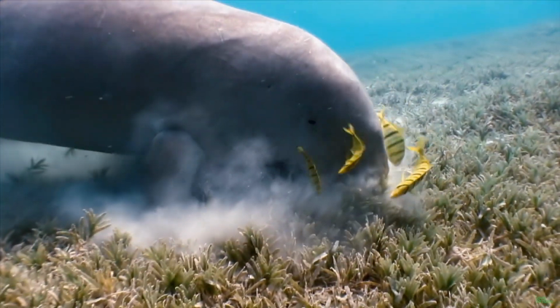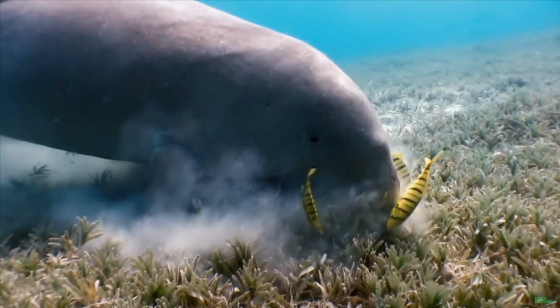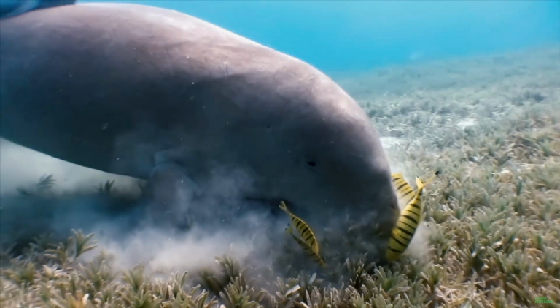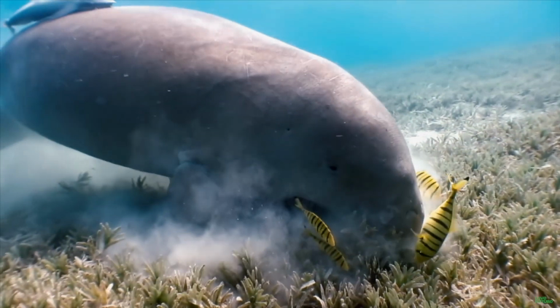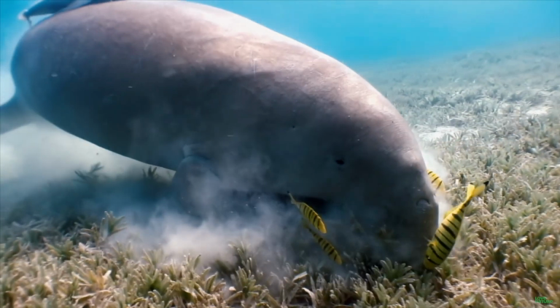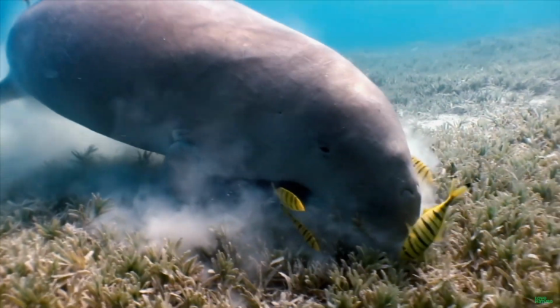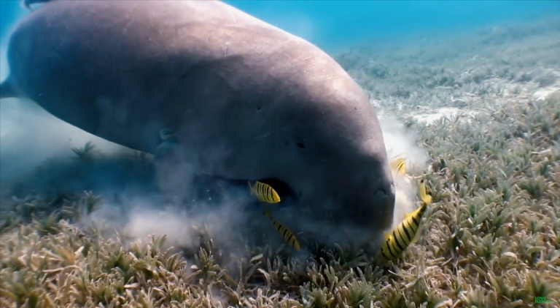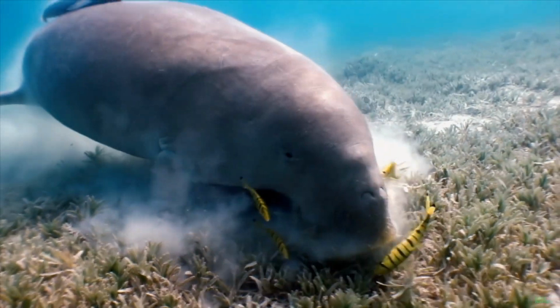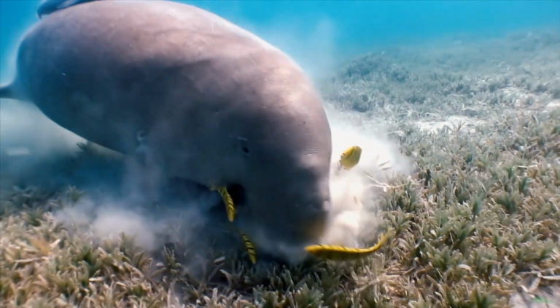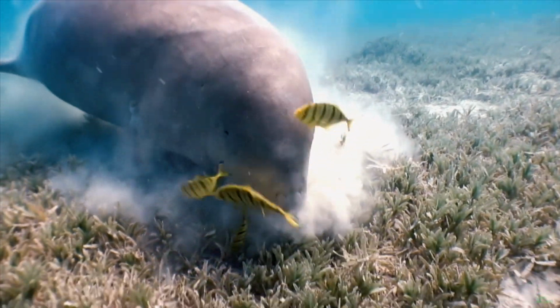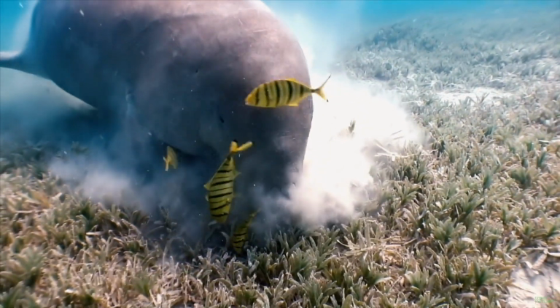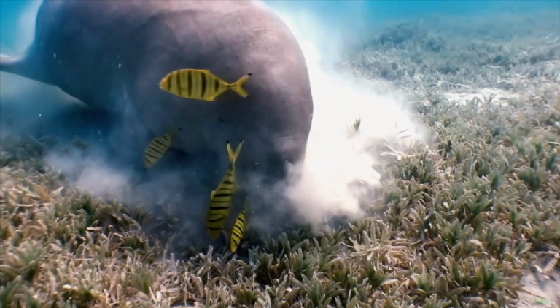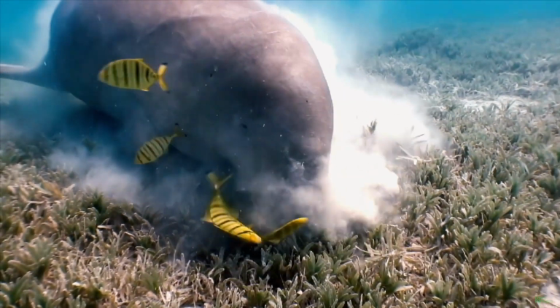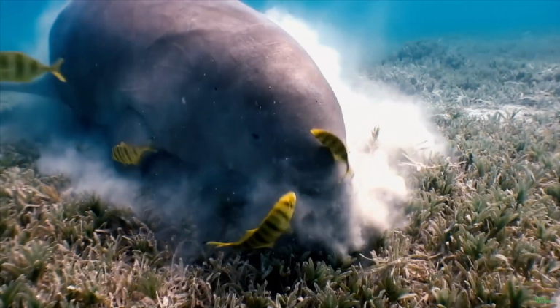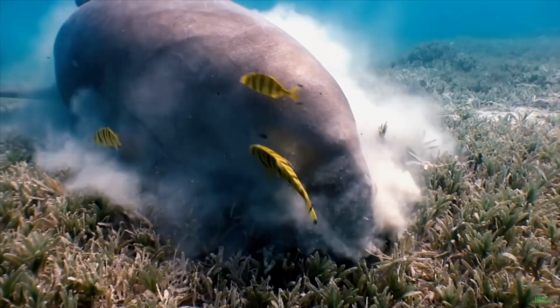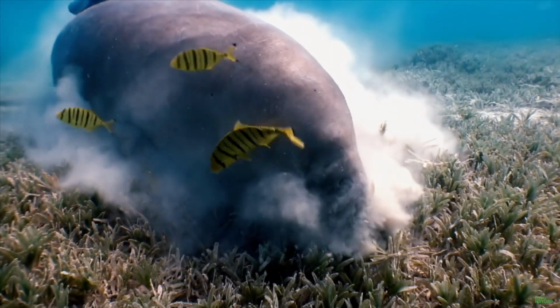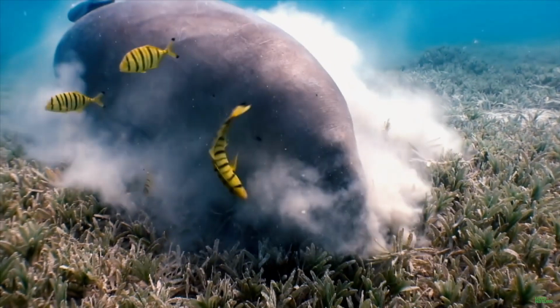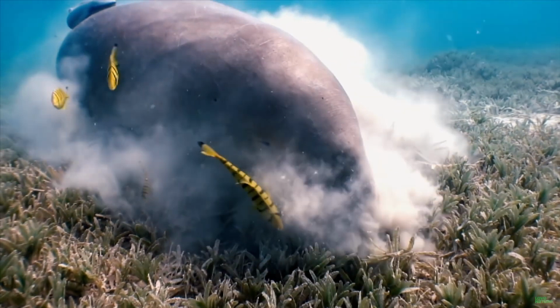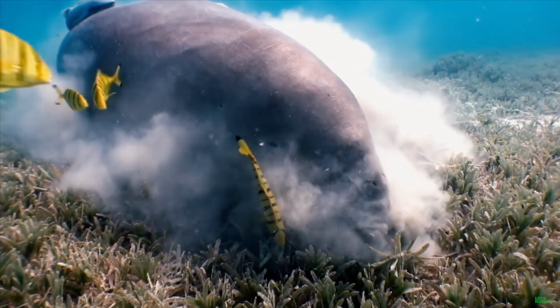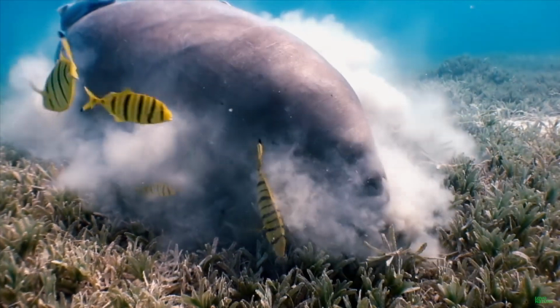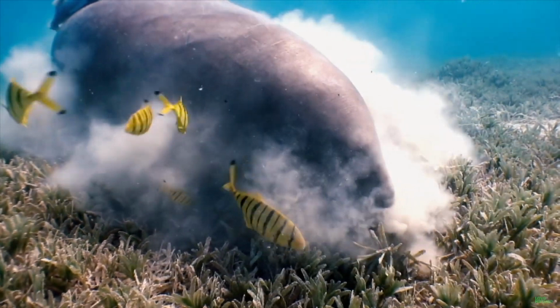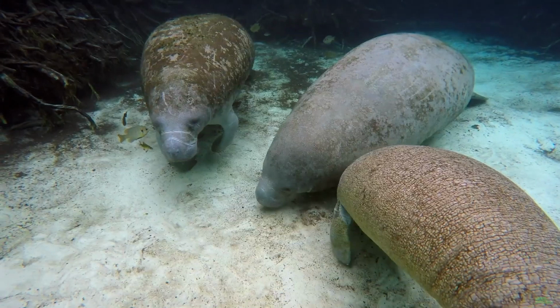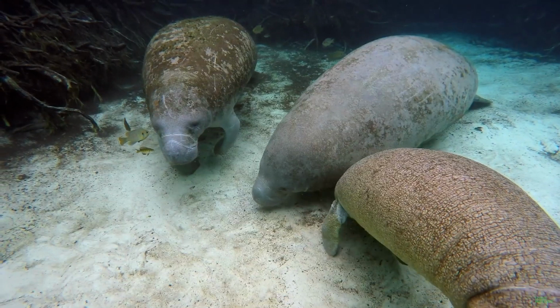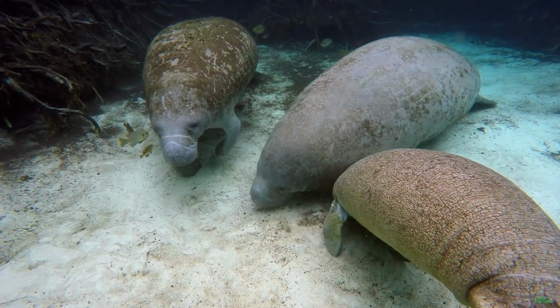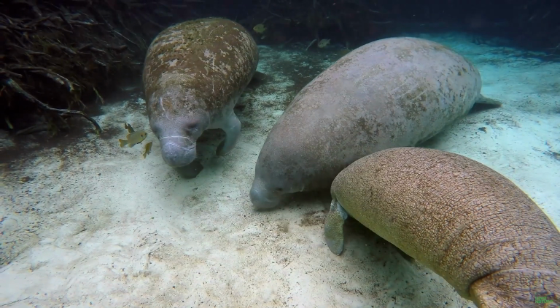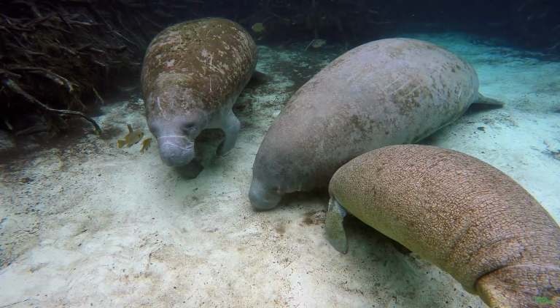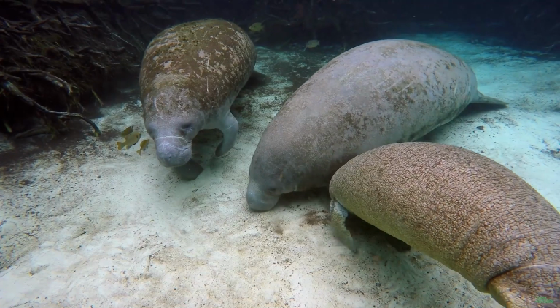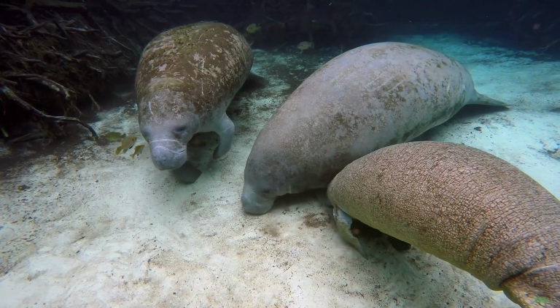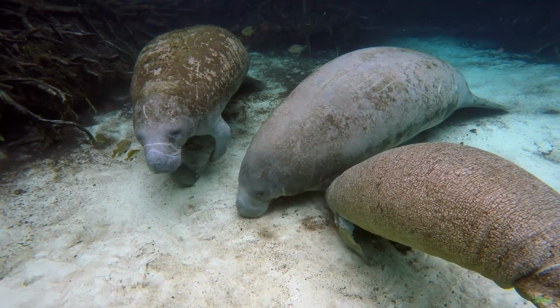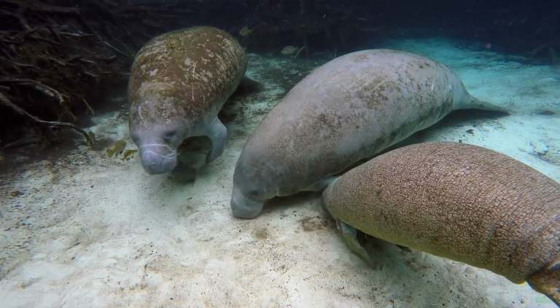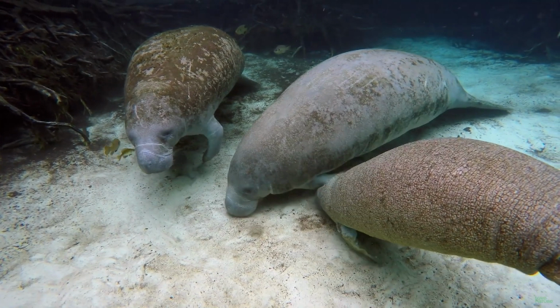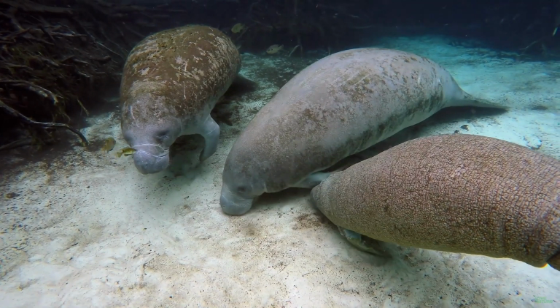These hulking herbivores have to eat 10% of their body weight every day because their food has very low nutritional value. For a 1,000-pound manatee, that's 100 pounds of seagrass.